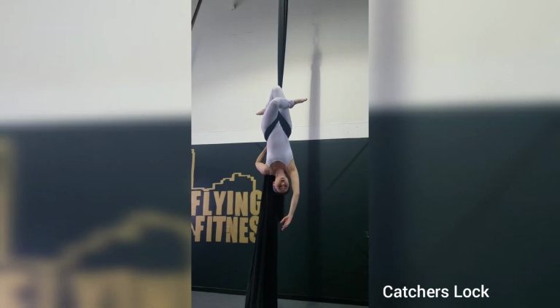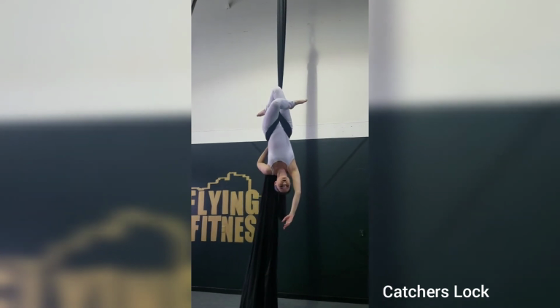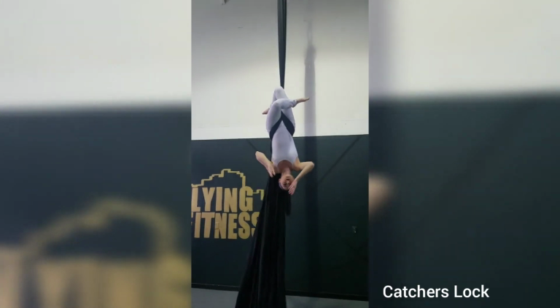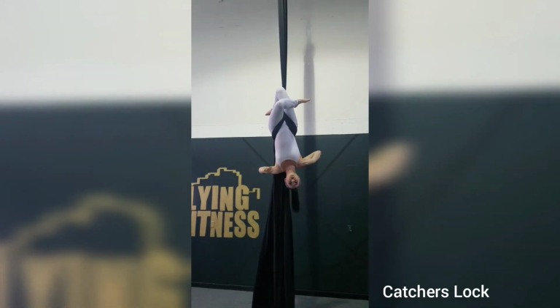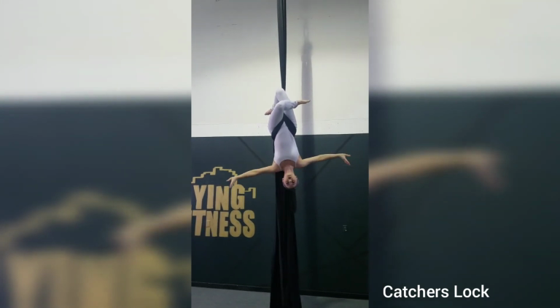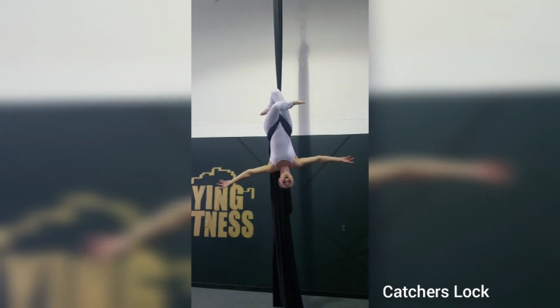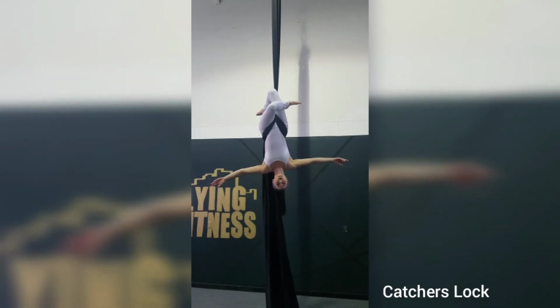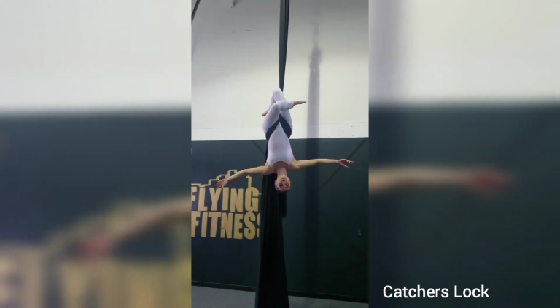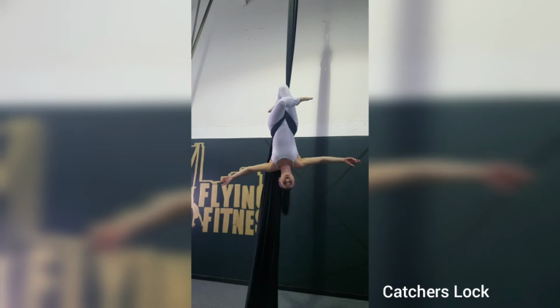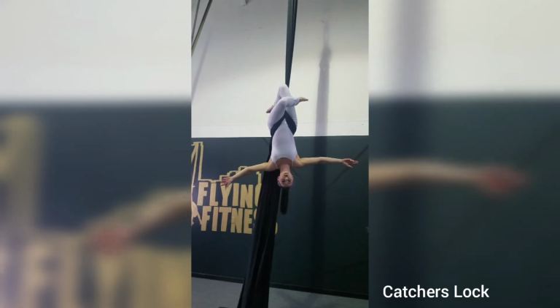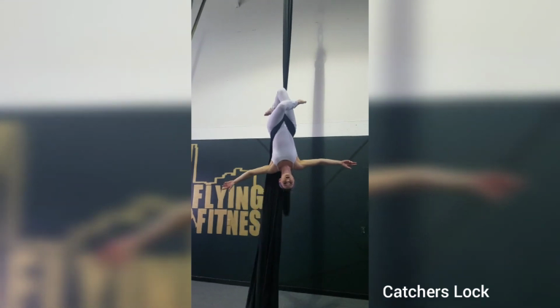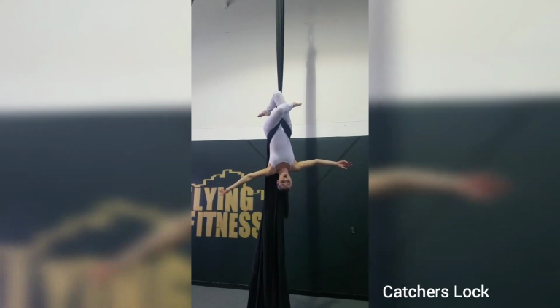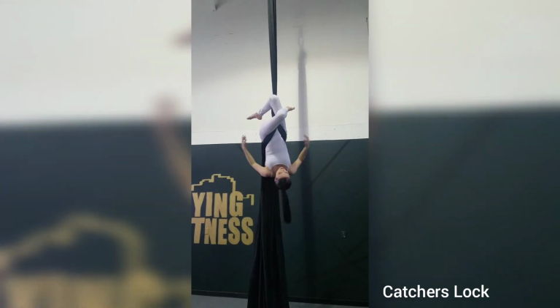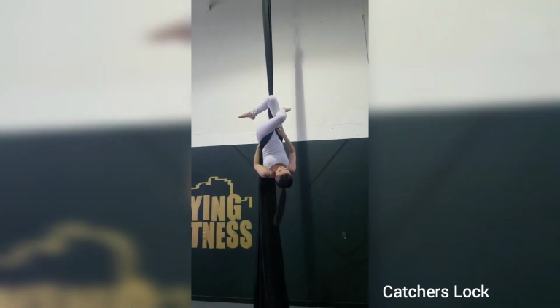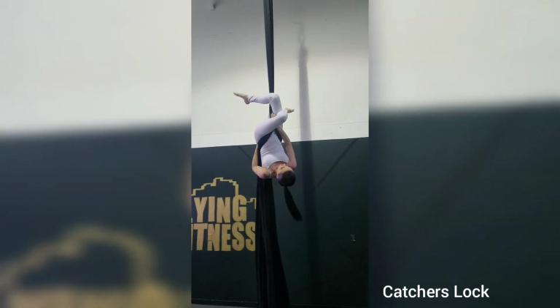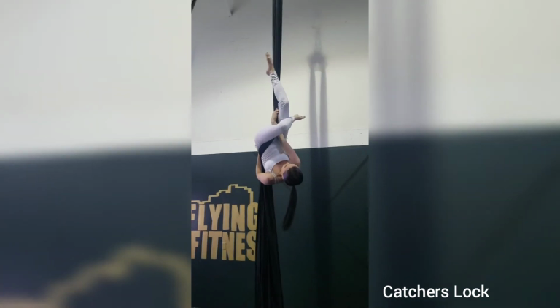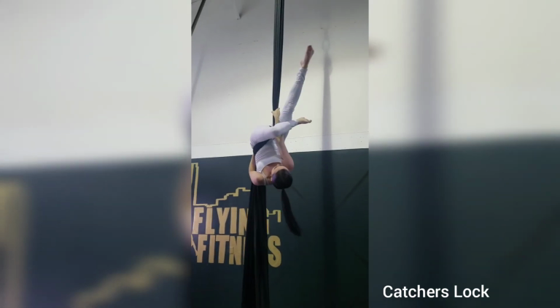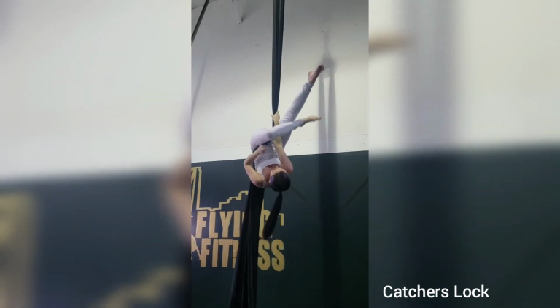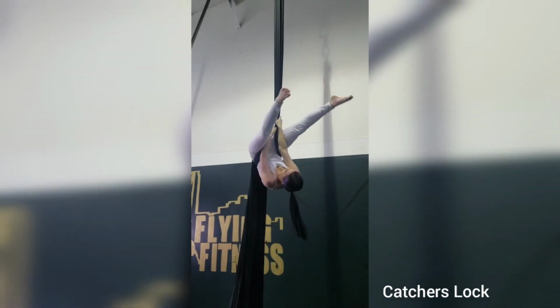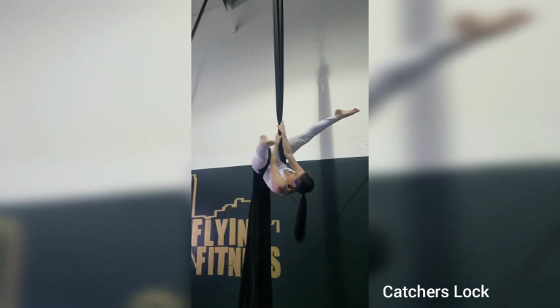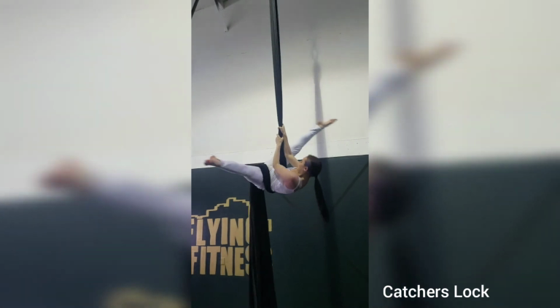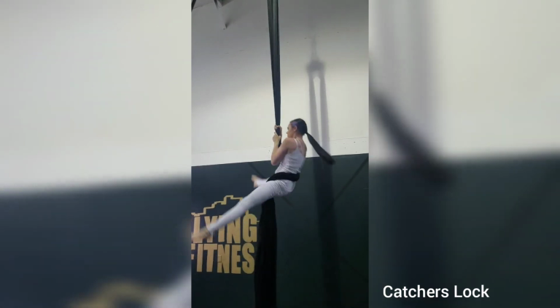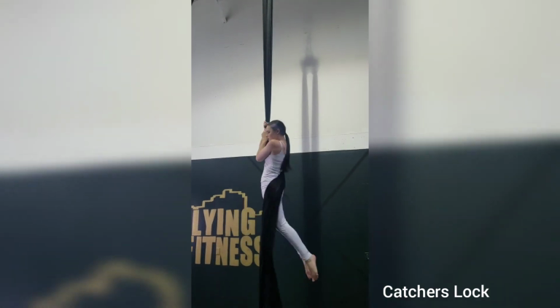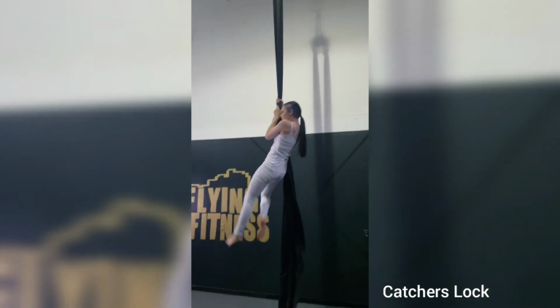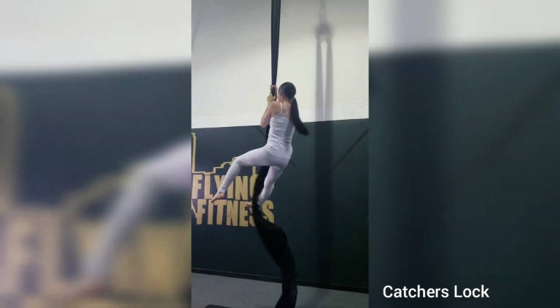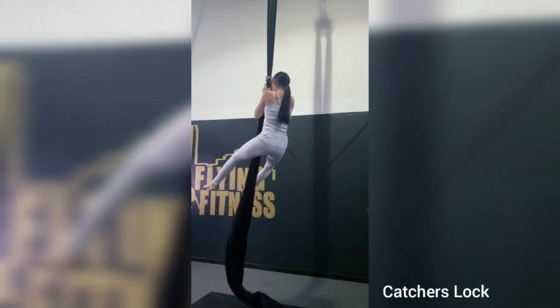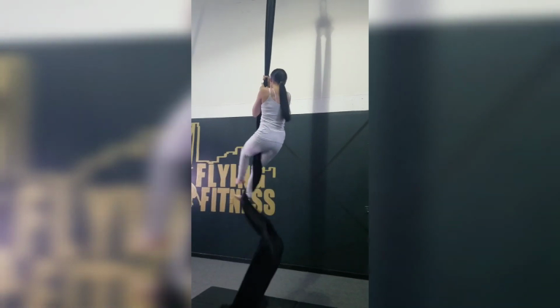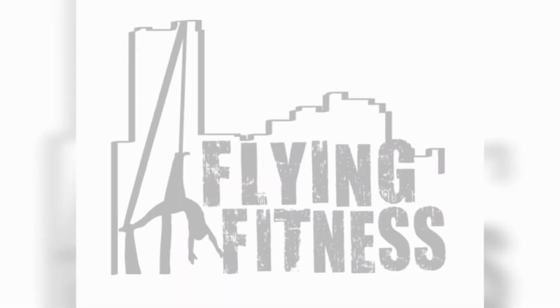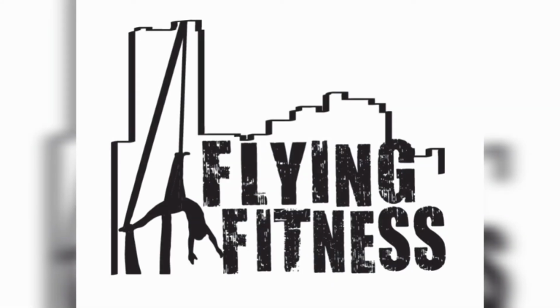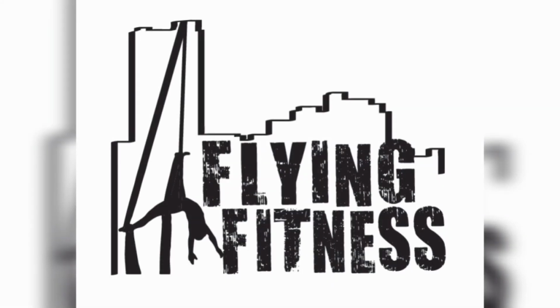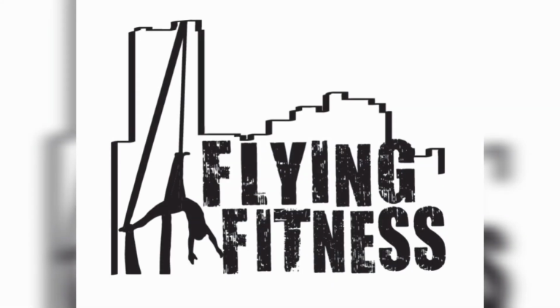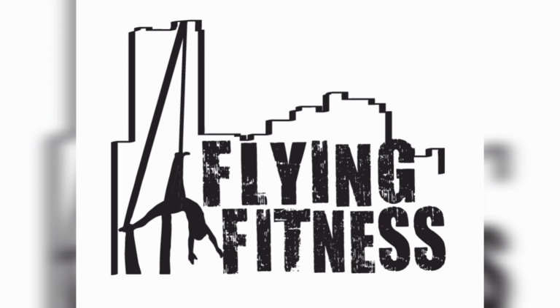When you feel secure, you can let go. Now, another way to come out: bring the hand back on the tail, grabbing underneath your knee, straddle, and out. There you go.